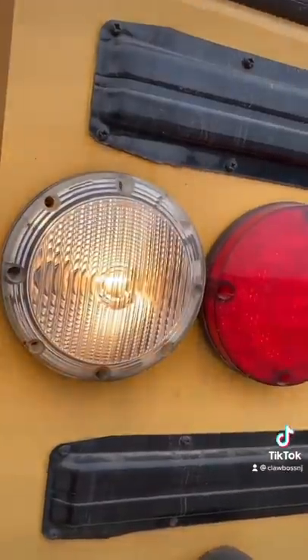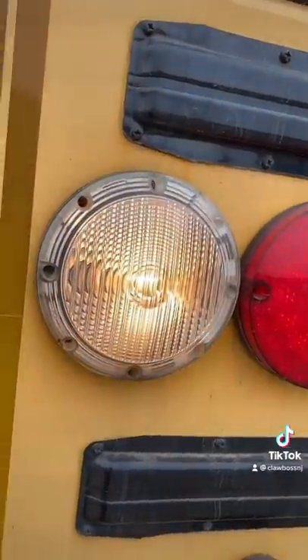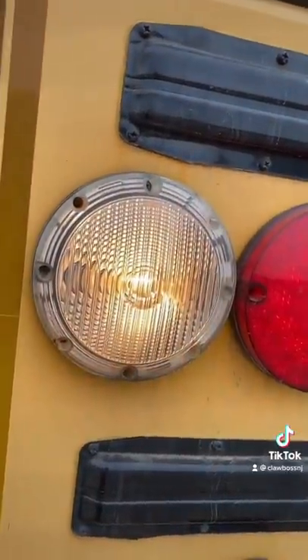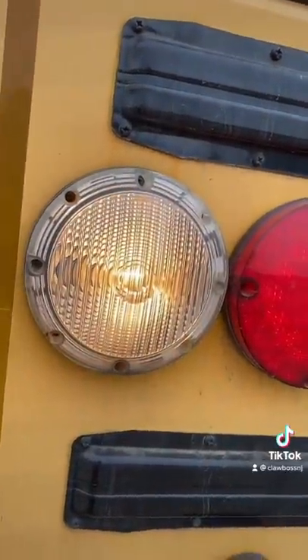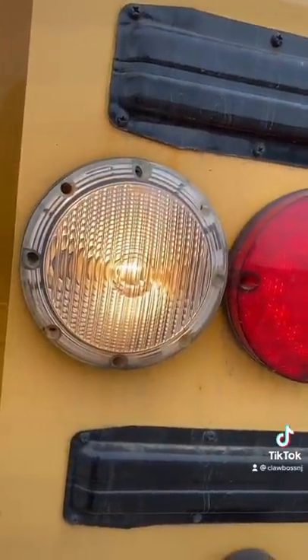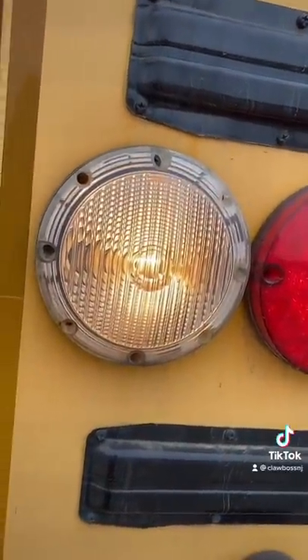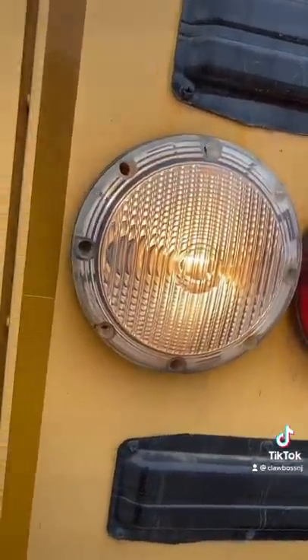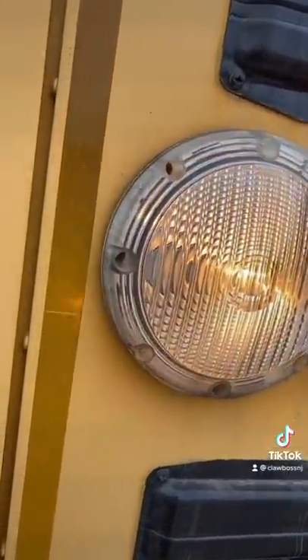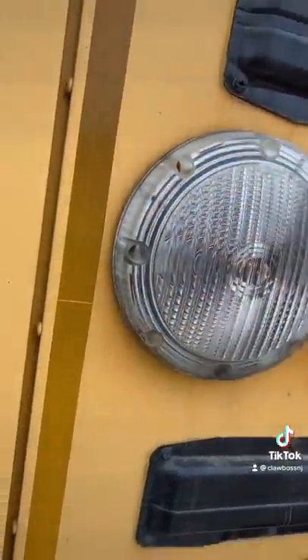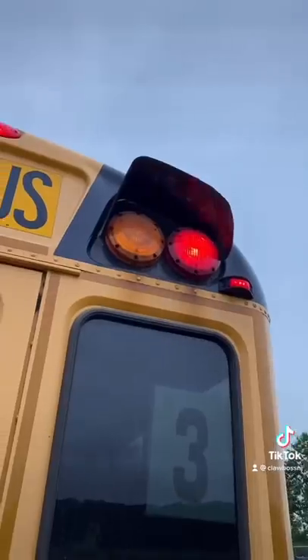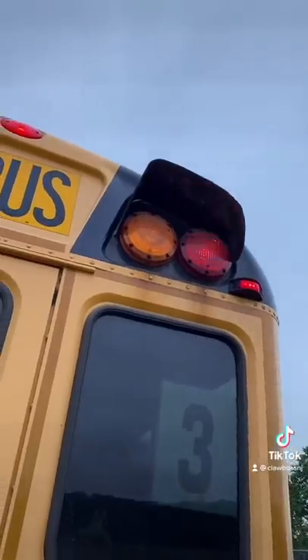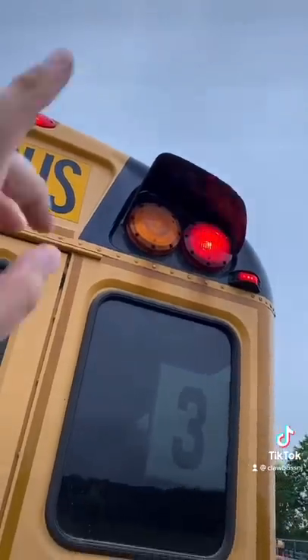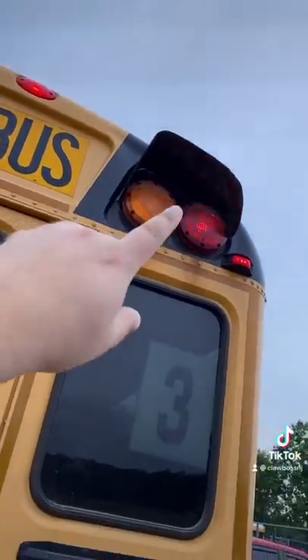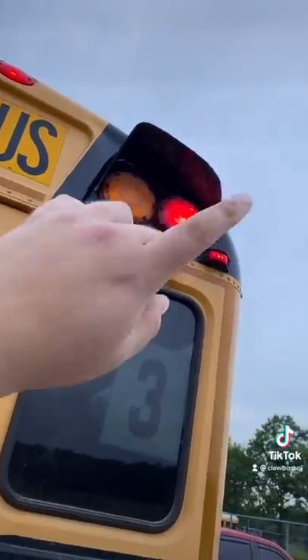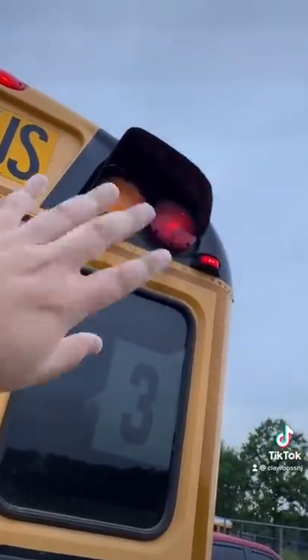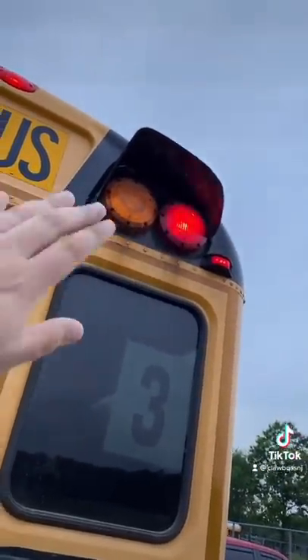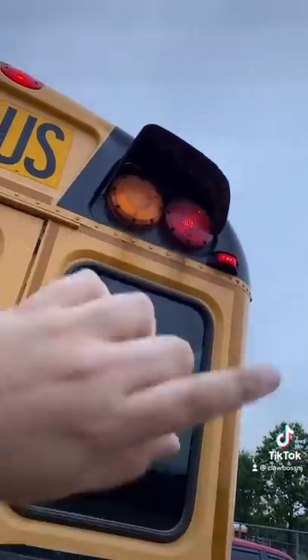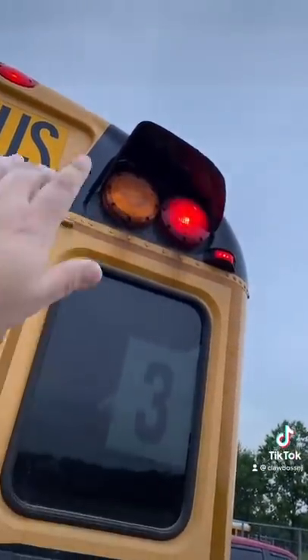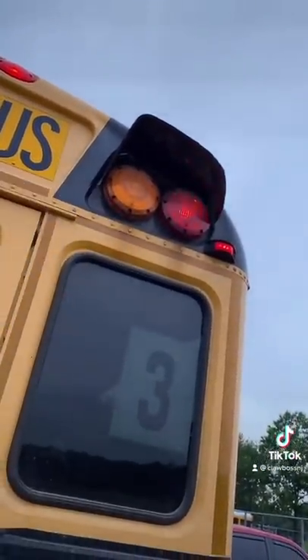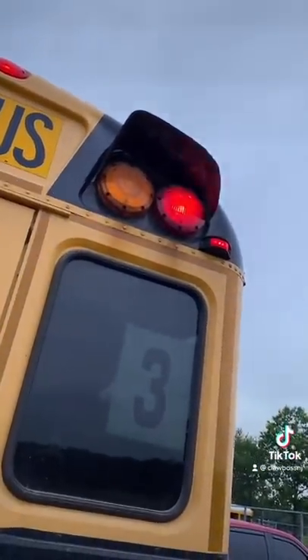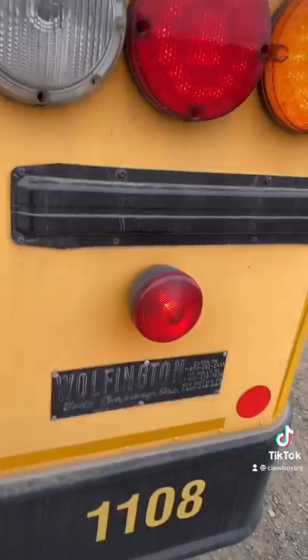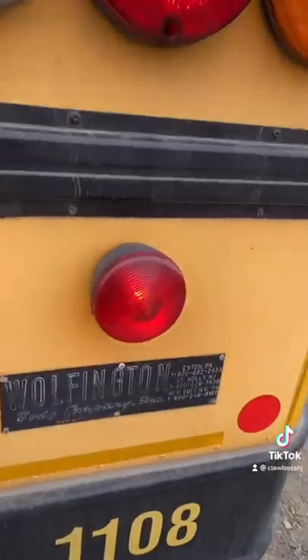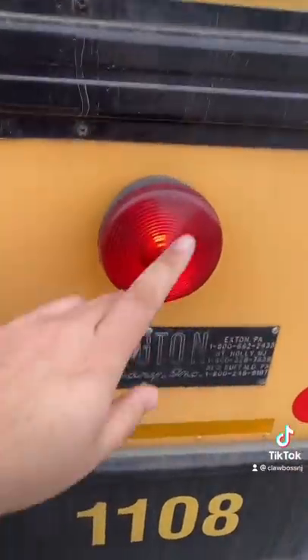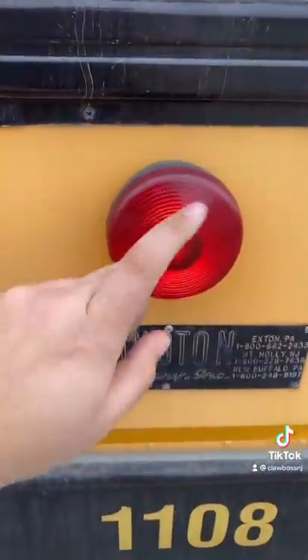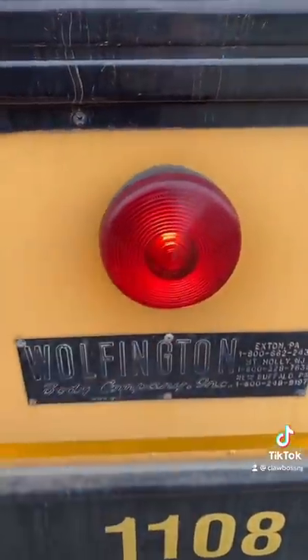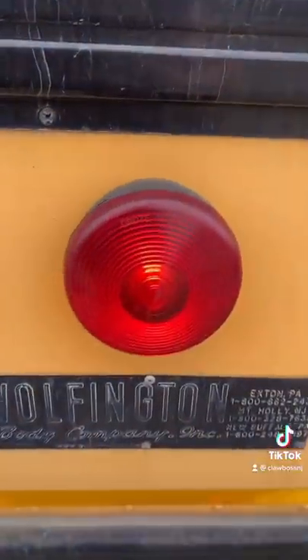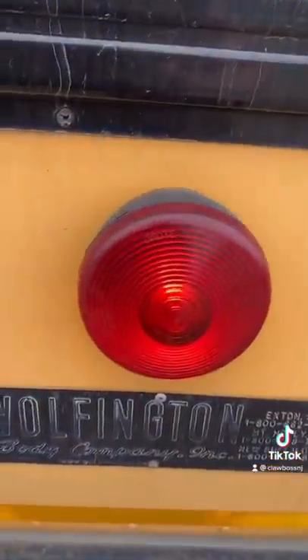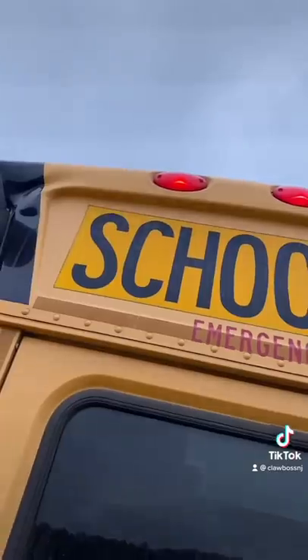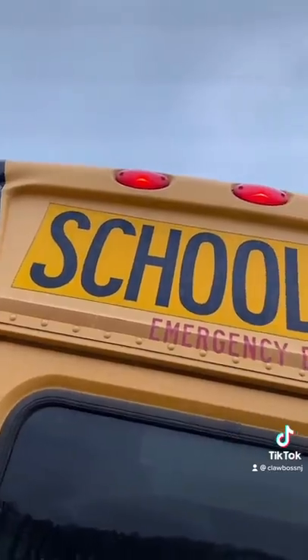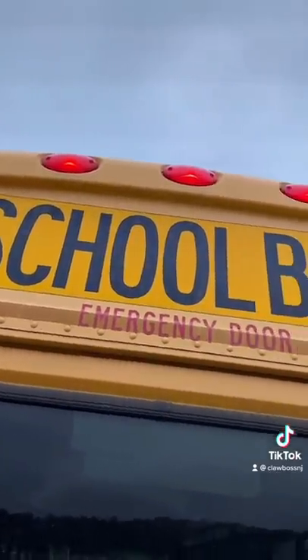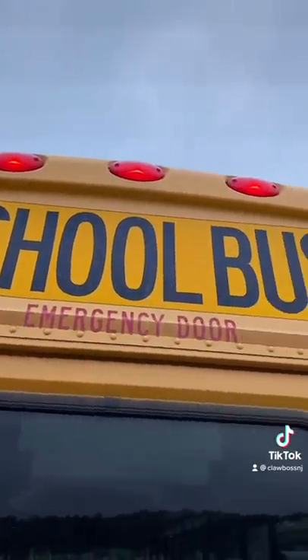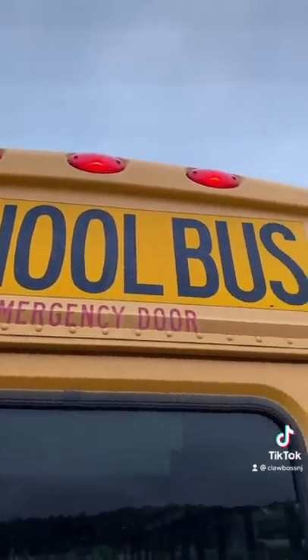The reverse light is a regular nasty bulb. The stop lights and the amber lights are both regular bulbs — not LED on this bus. Neither is the running light right here — that's a regular bulb. The bulbs up top are LED, which is nice.